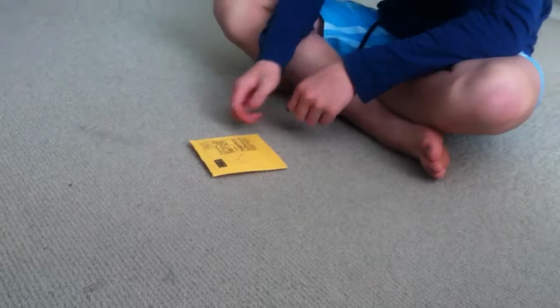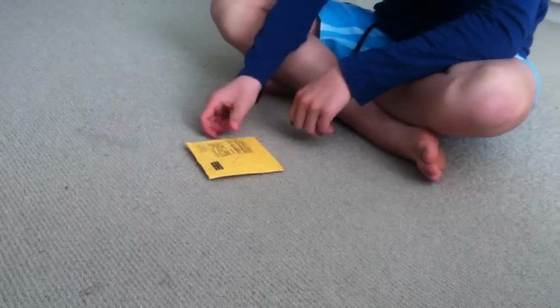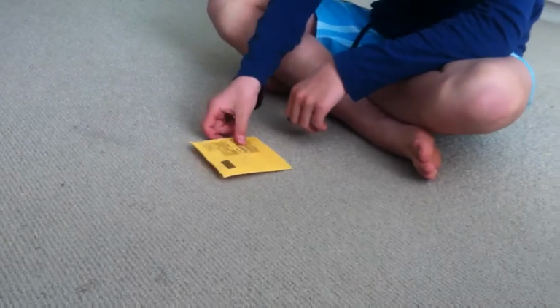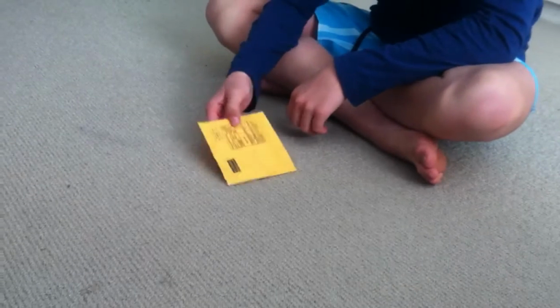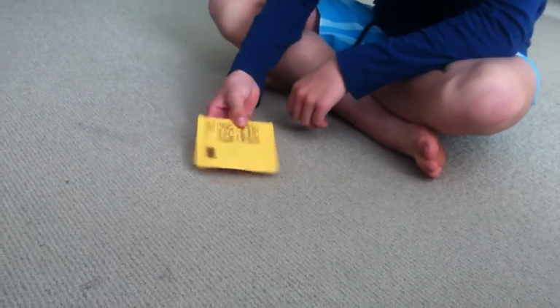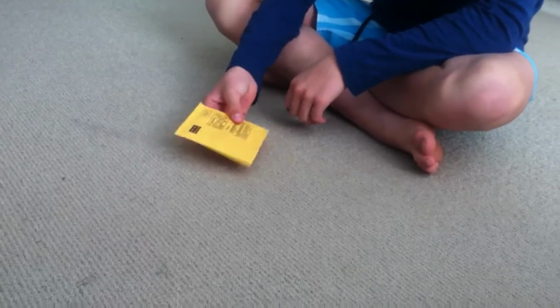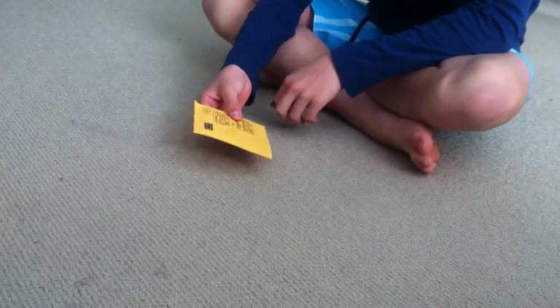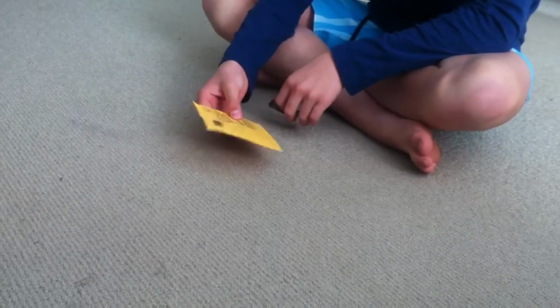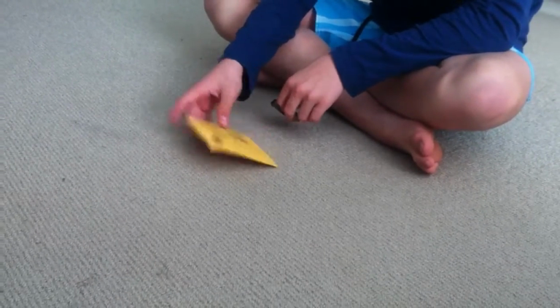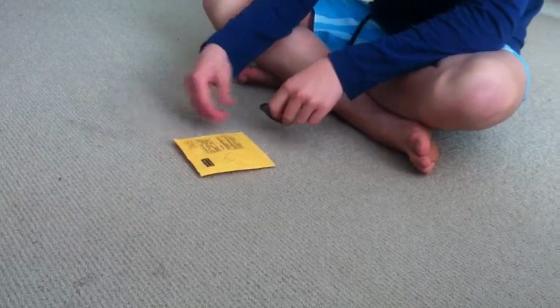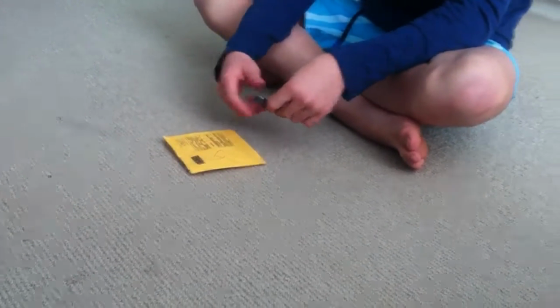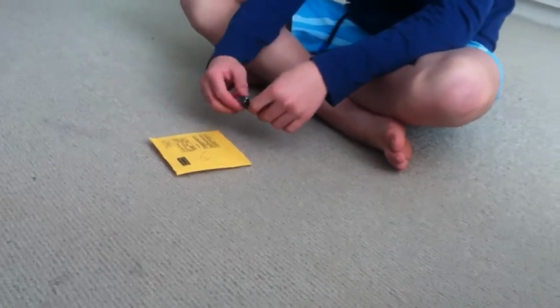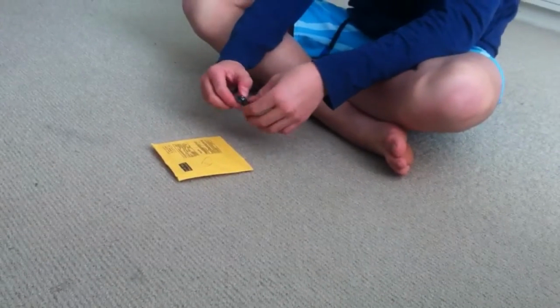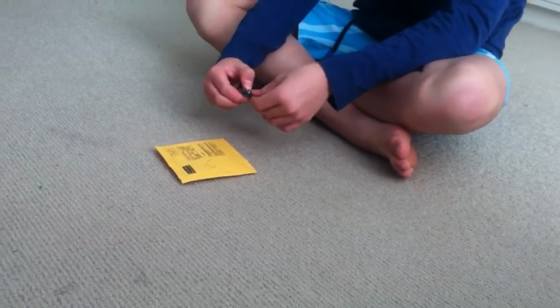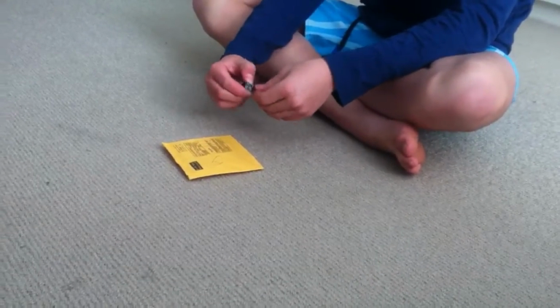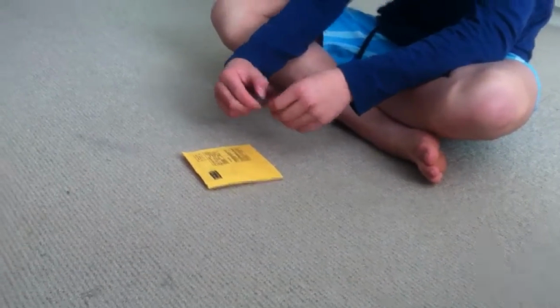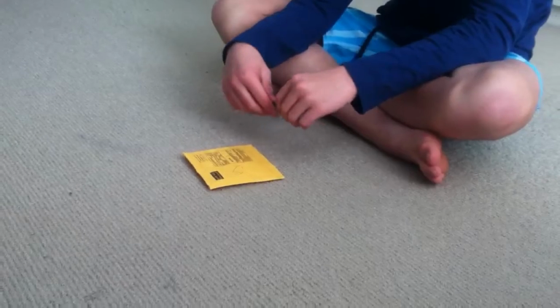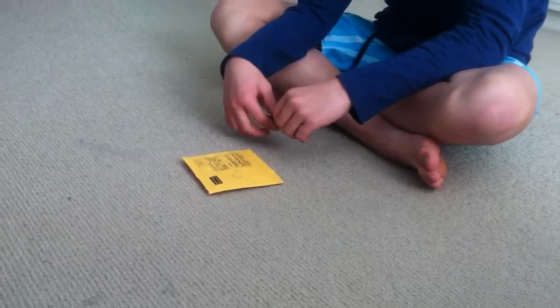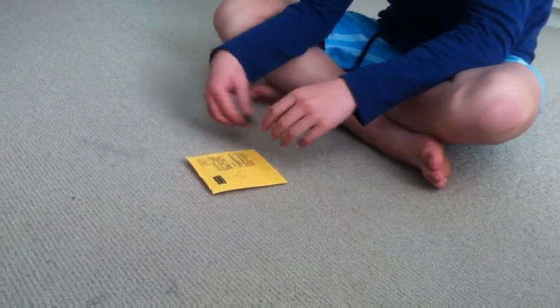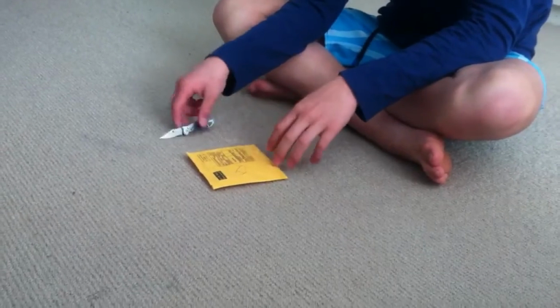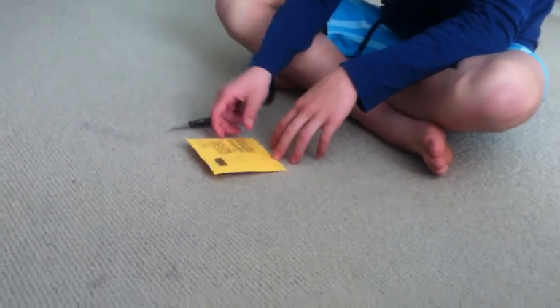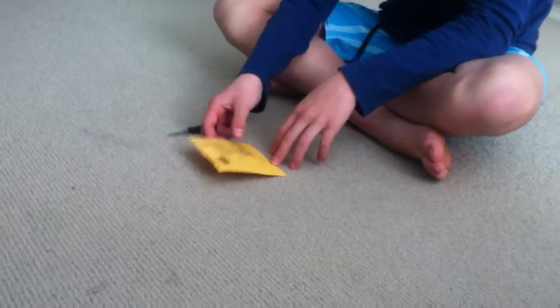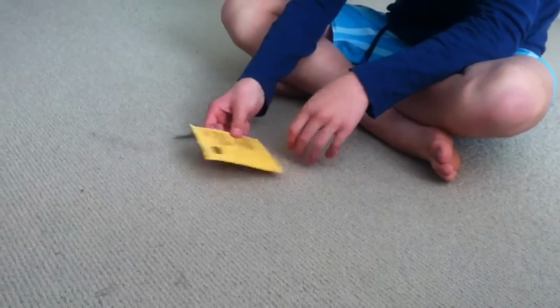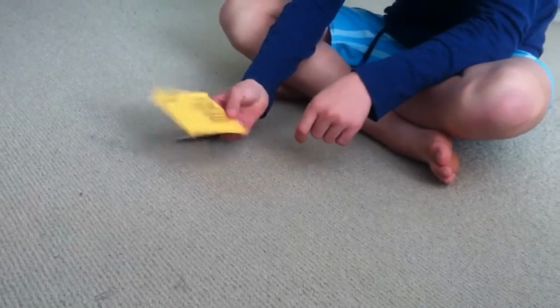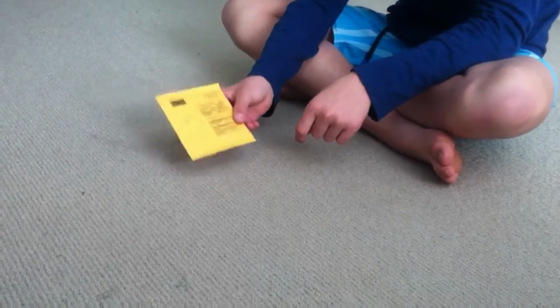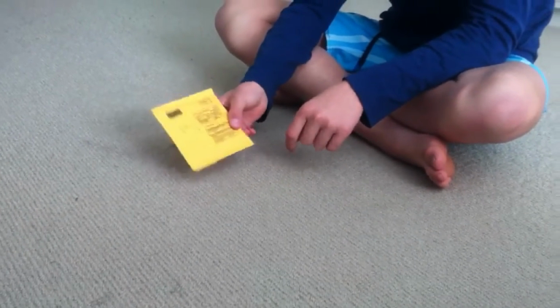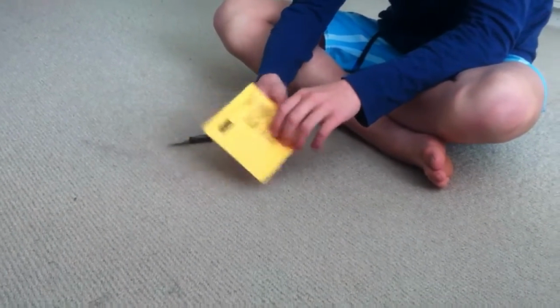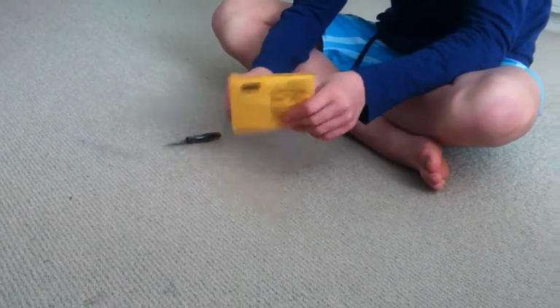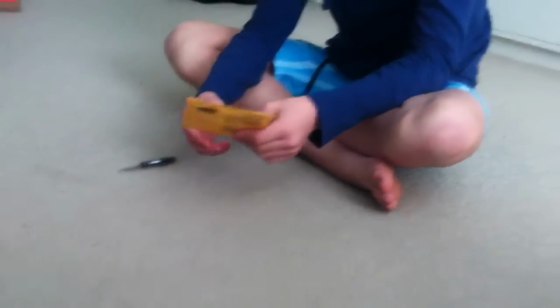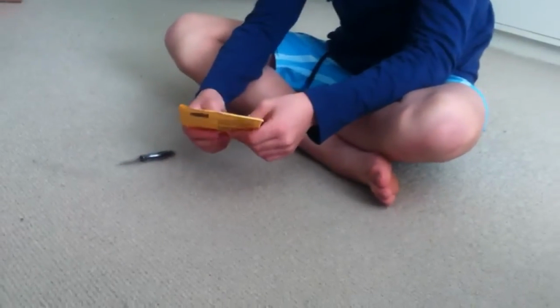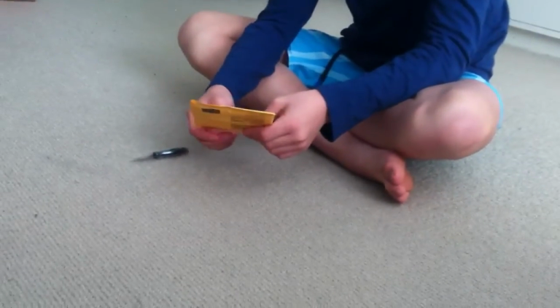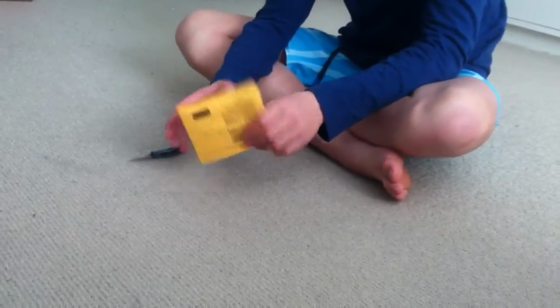Hey there YouTube, today I have another unboxing from YouTube's biggest unboxing ever. This is definitely the smallest package I've got and I know exactly what this is.